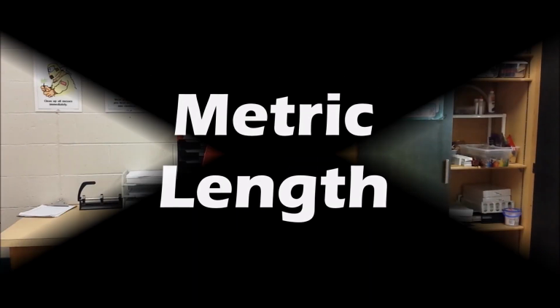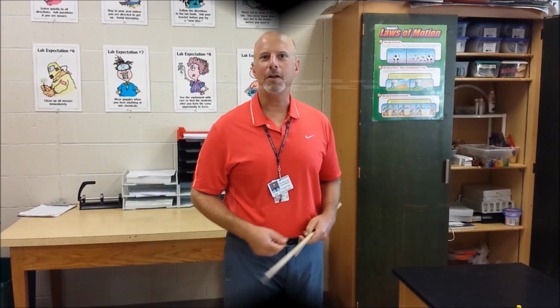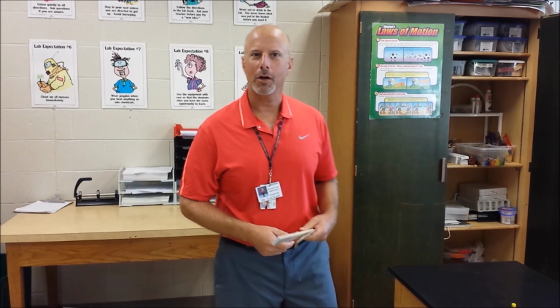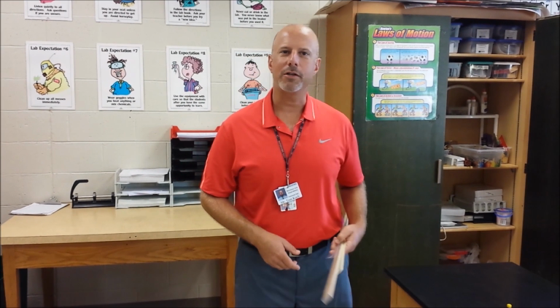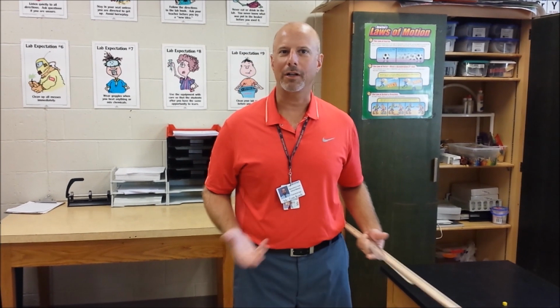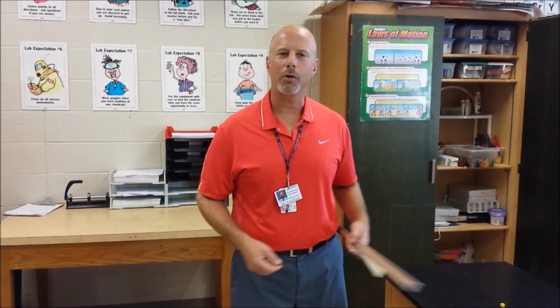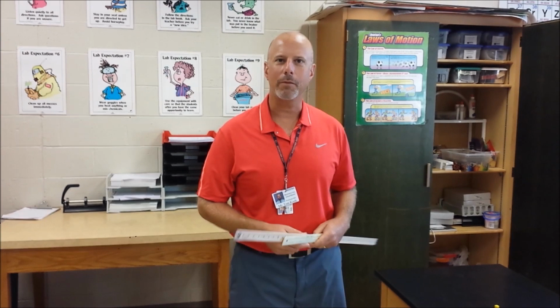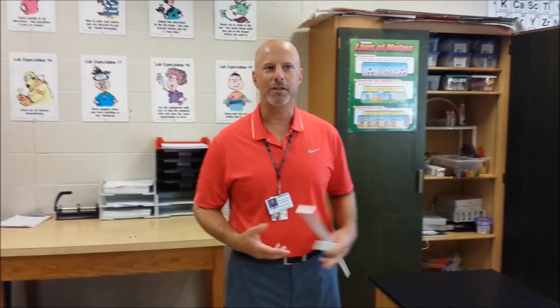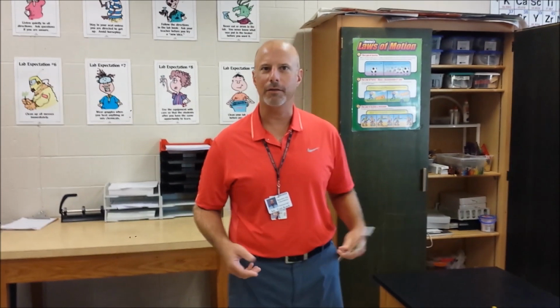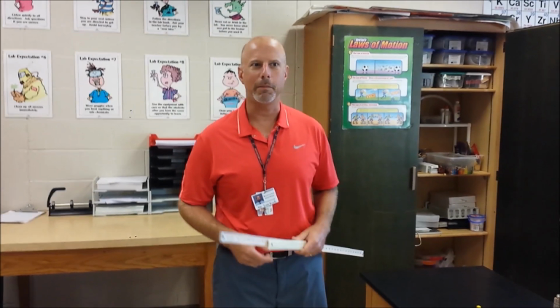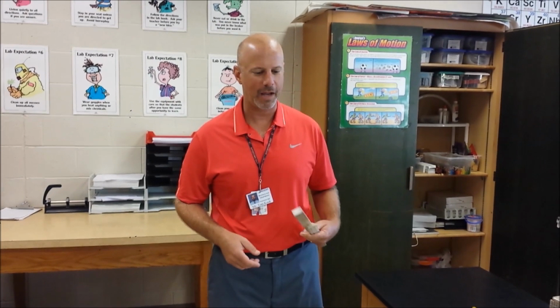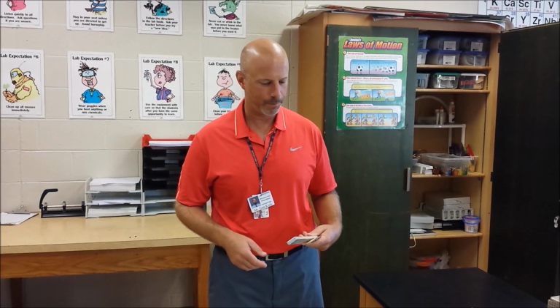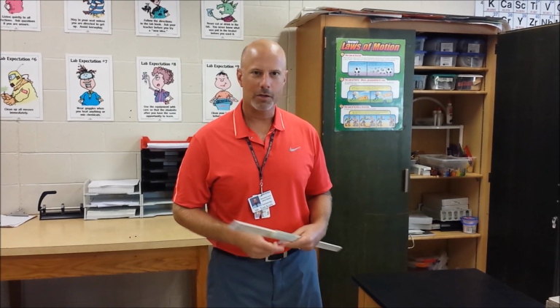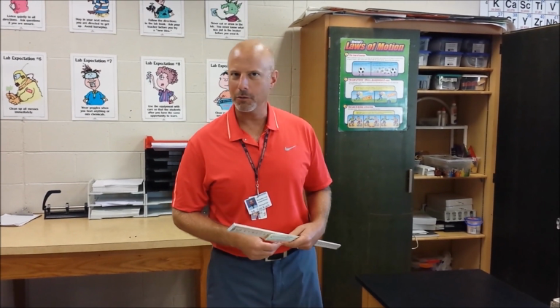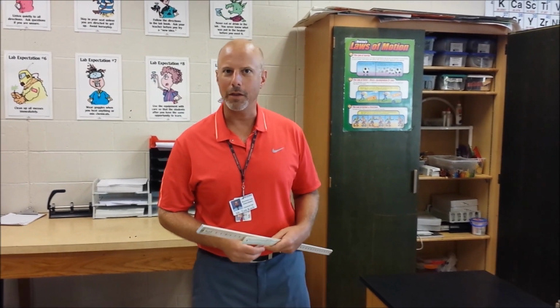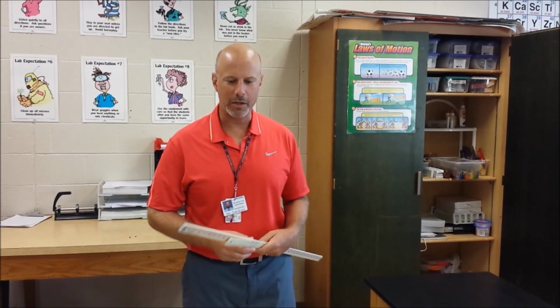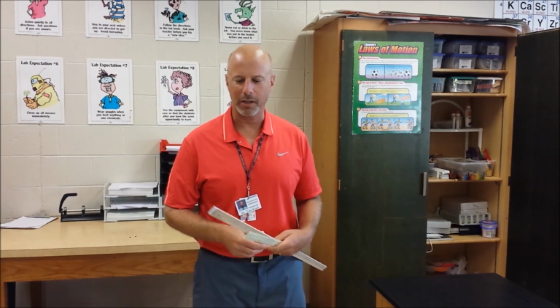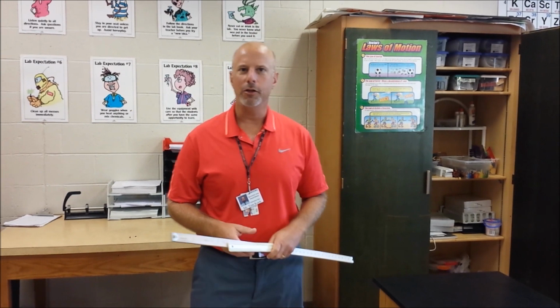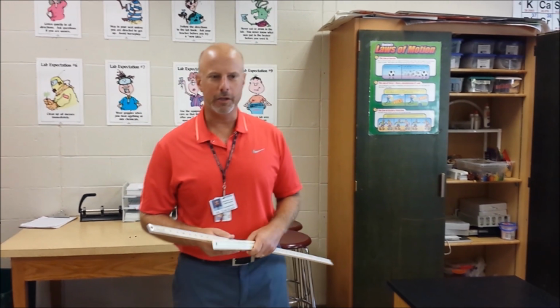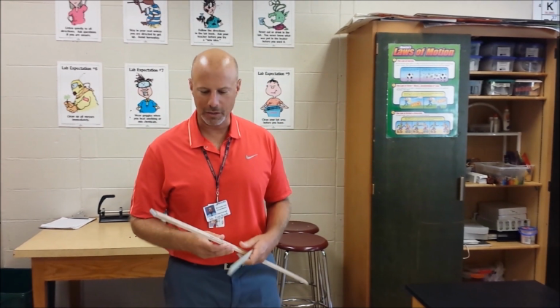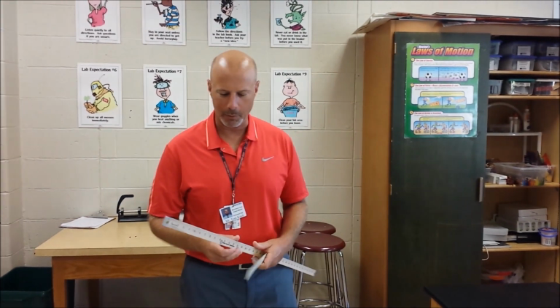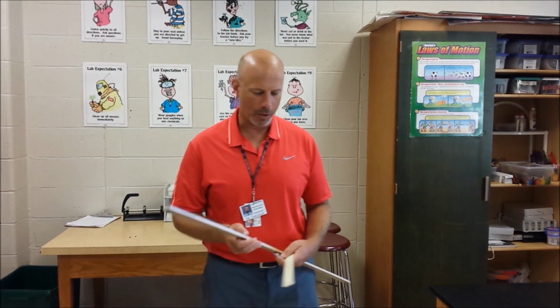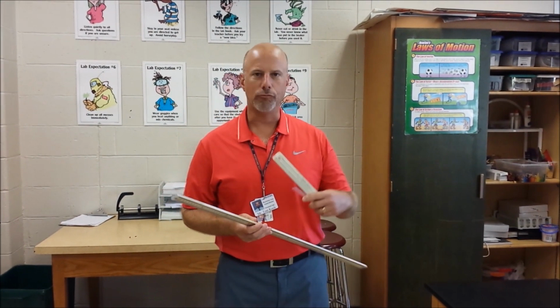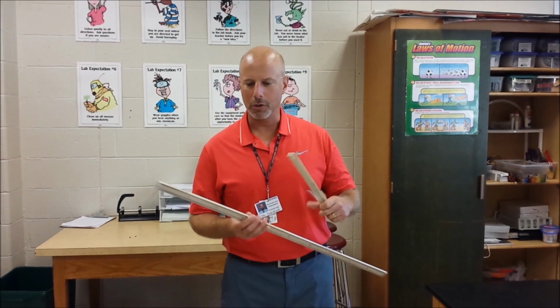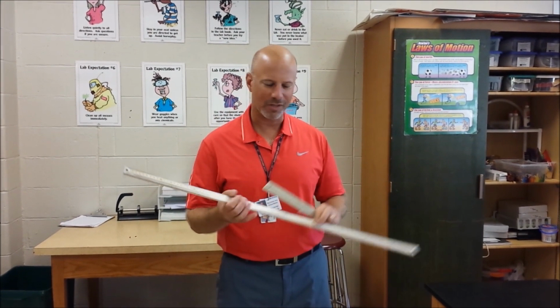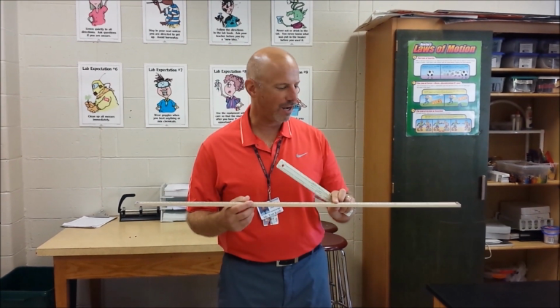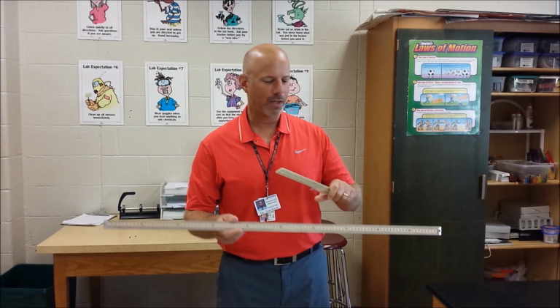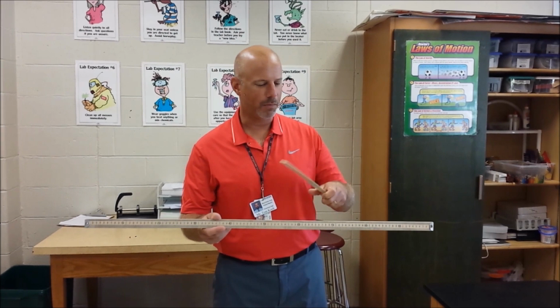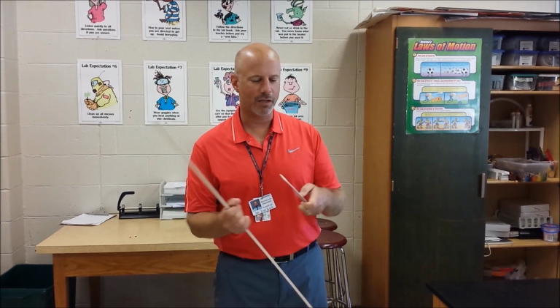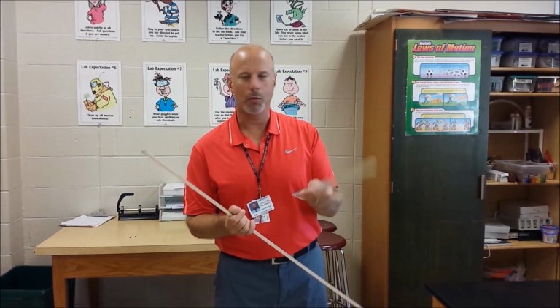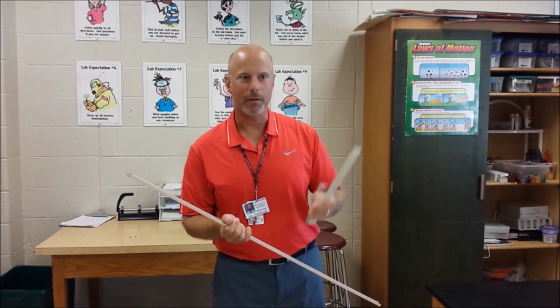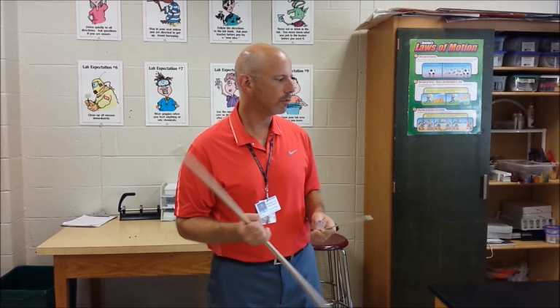In this video we're going to talk about measuring metric length and the precision of different metric scales. The first thing we want to know is that when you measure metric length, usually you're using something we call a ruler or a scale, like this meter stick or one of these rulers.